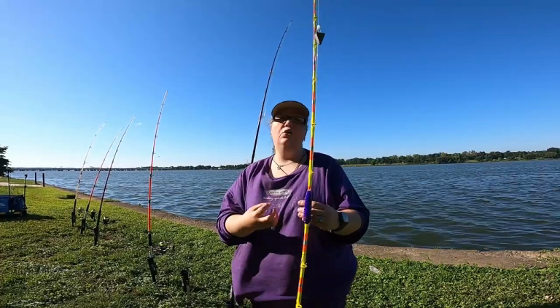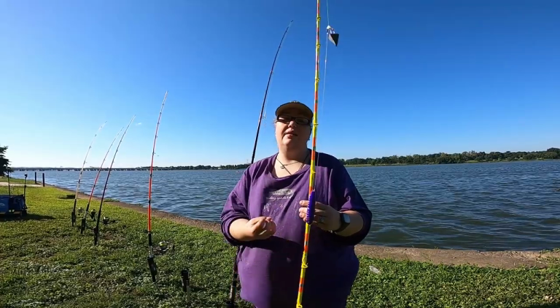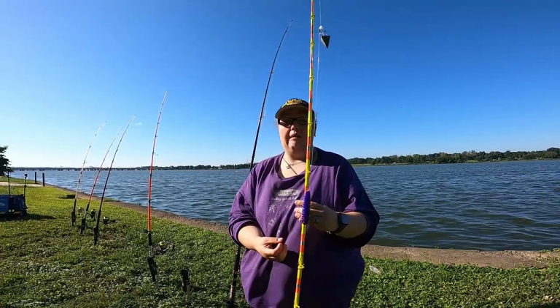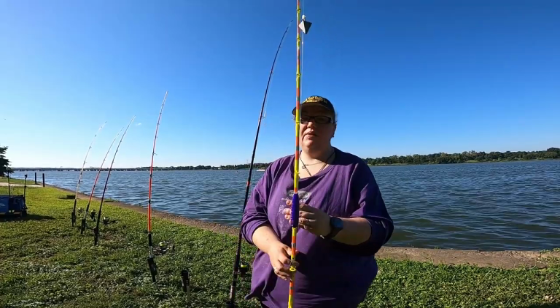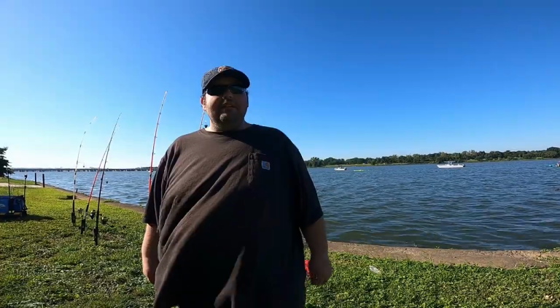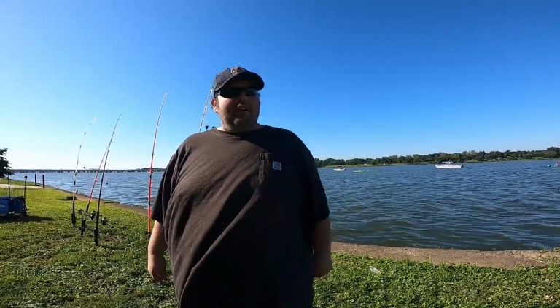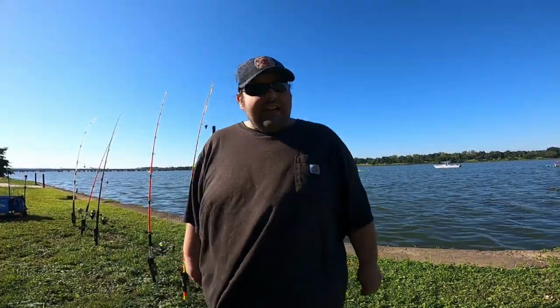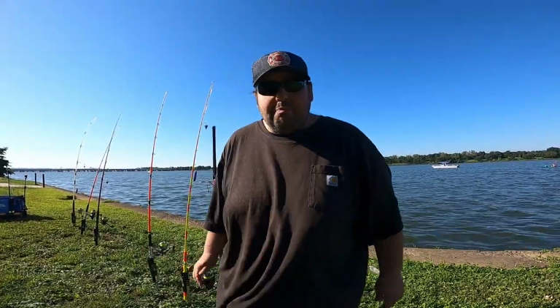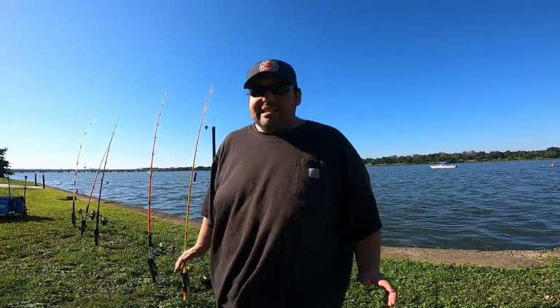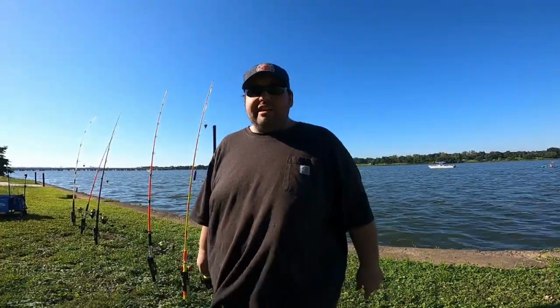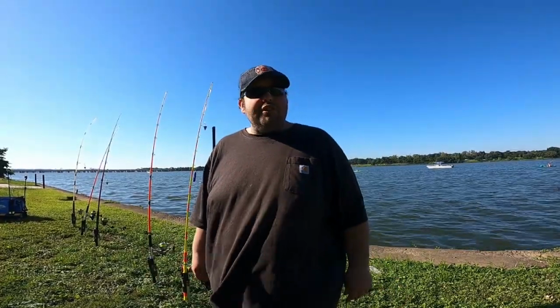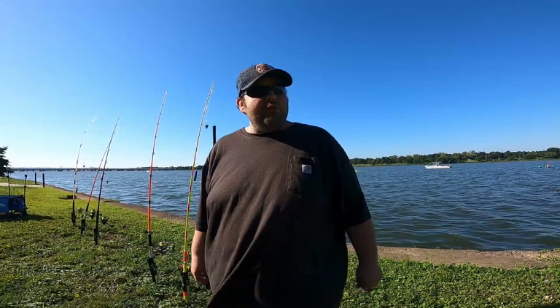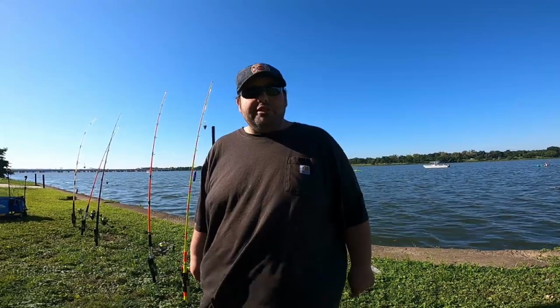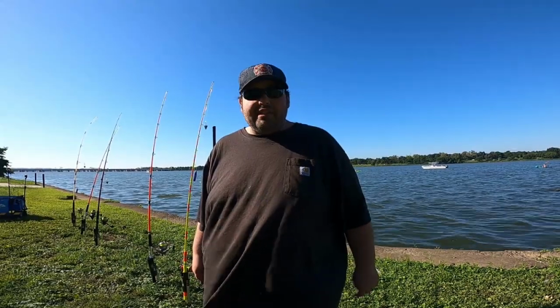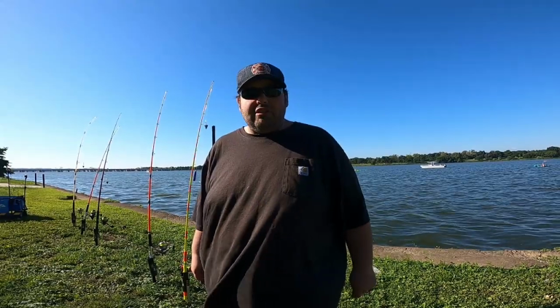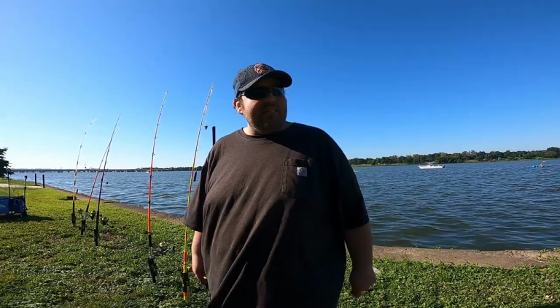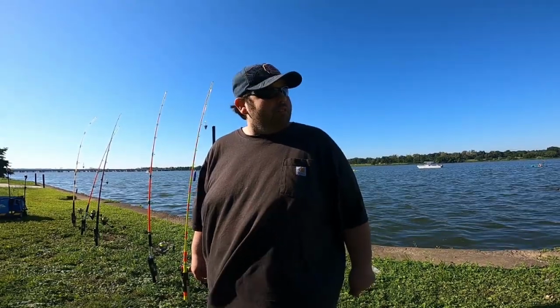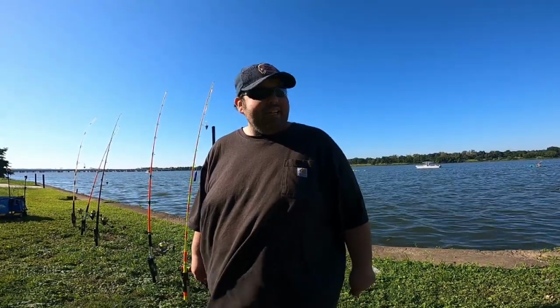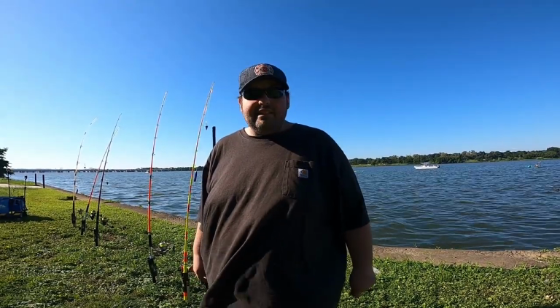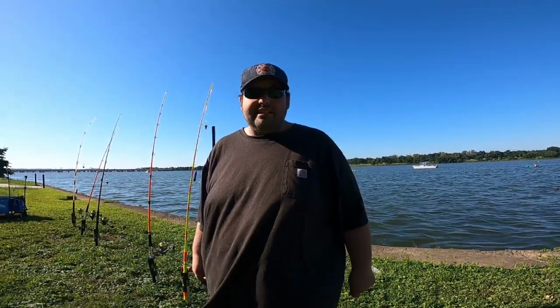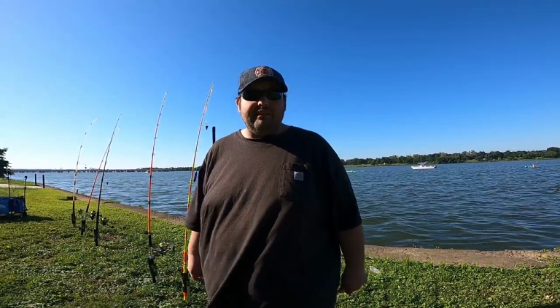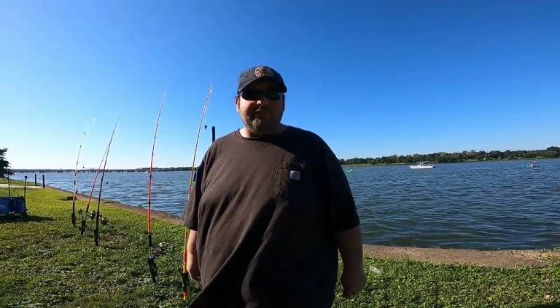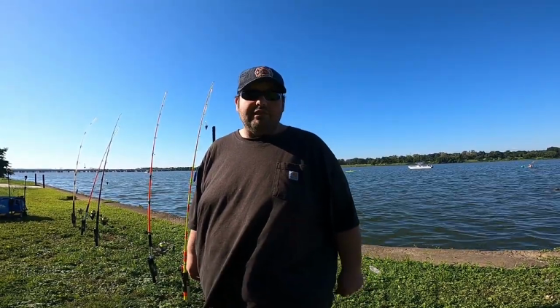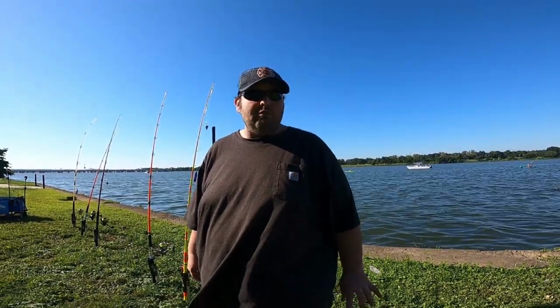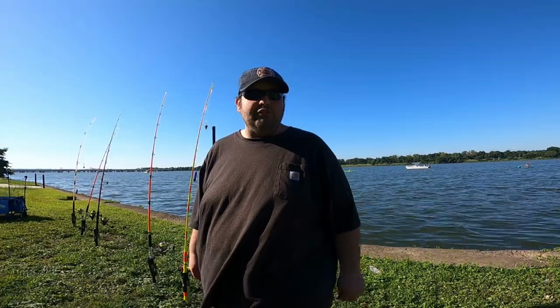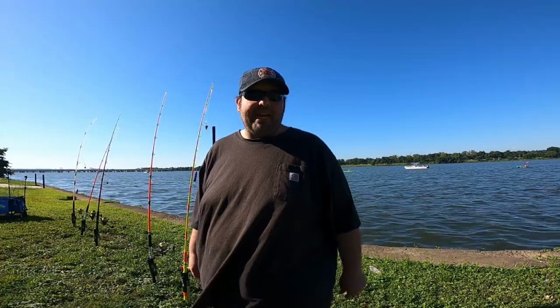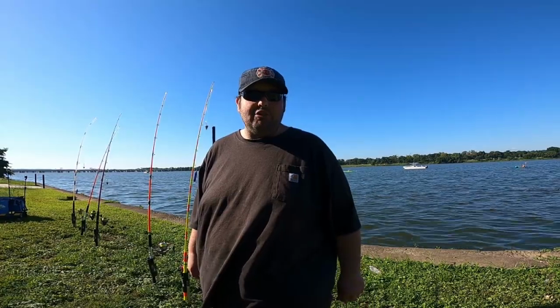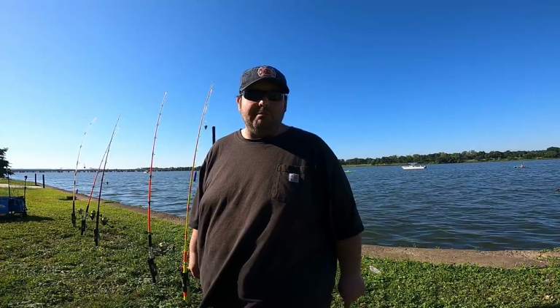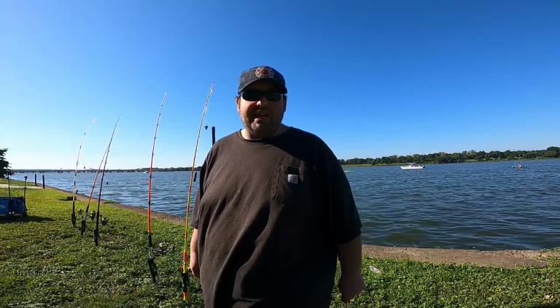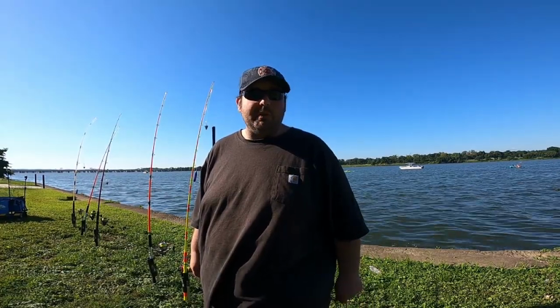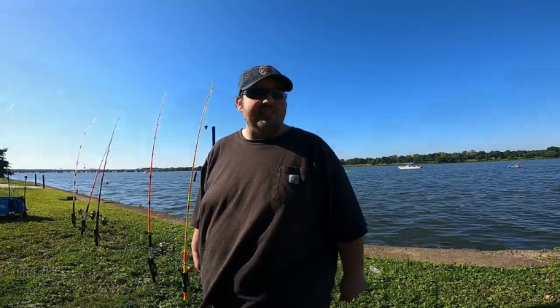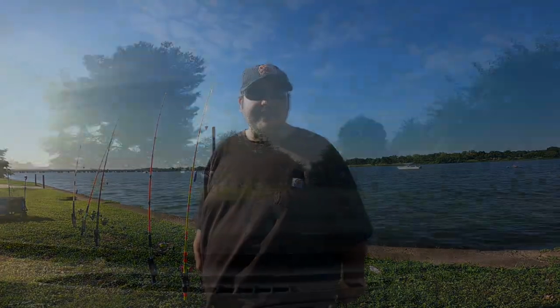The bite has died off so we're going to move to a deeper area and see if we can get on more fish. We're going to fish for about an hour or more. We'll see you over there.